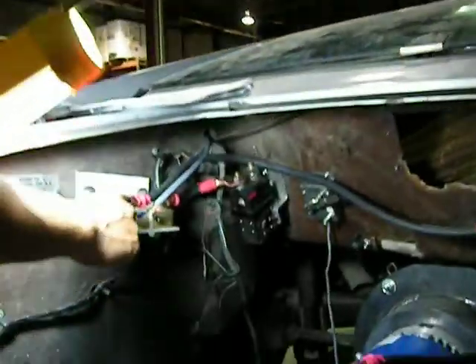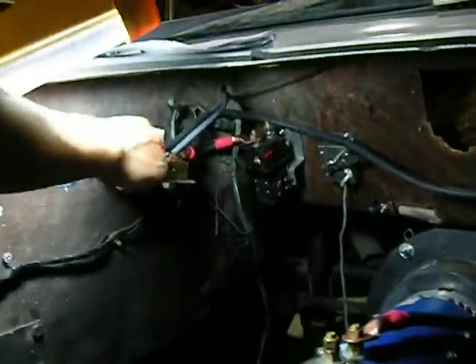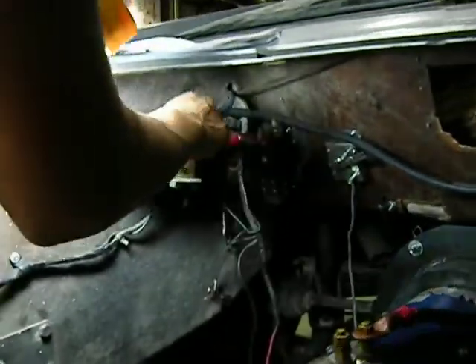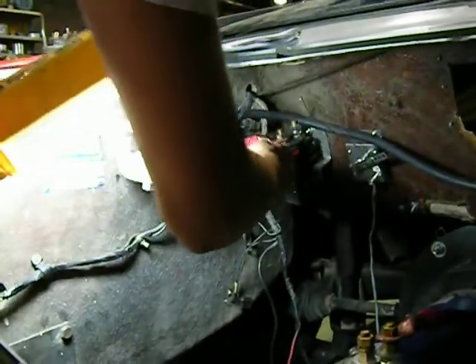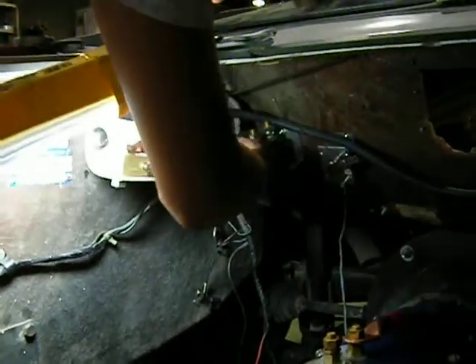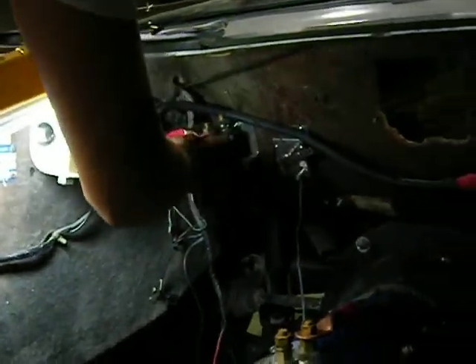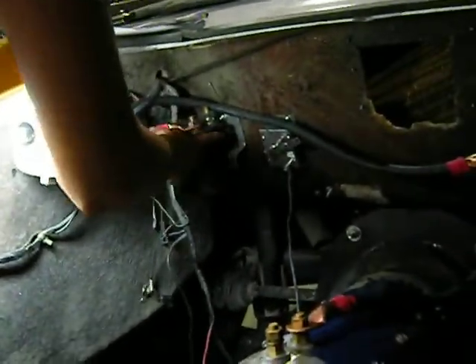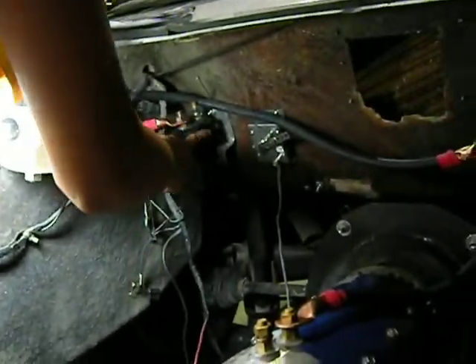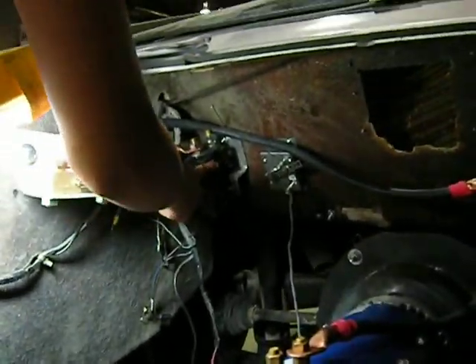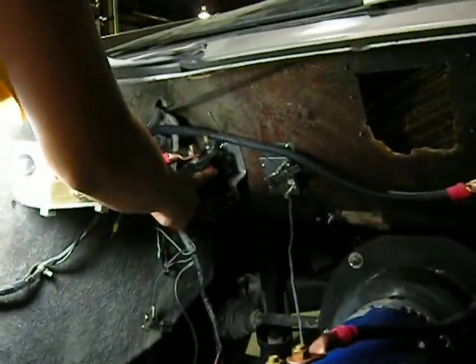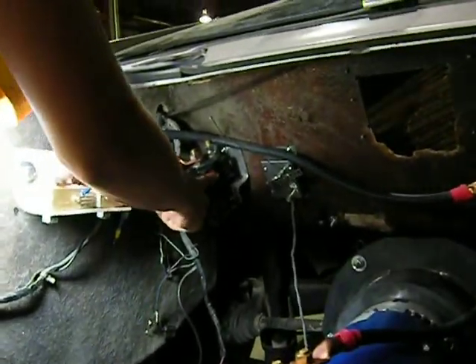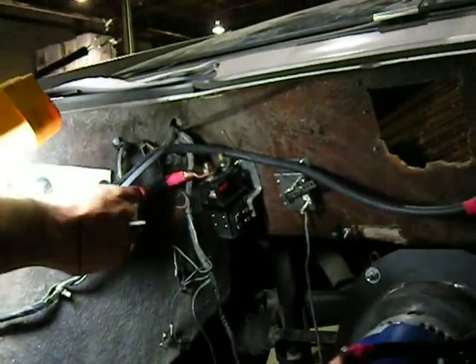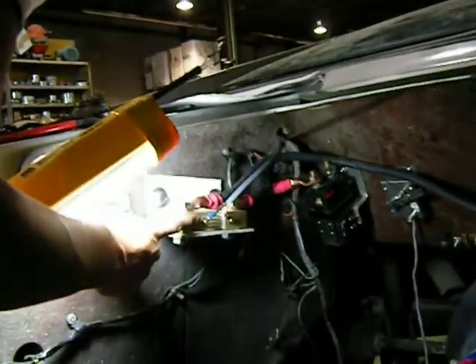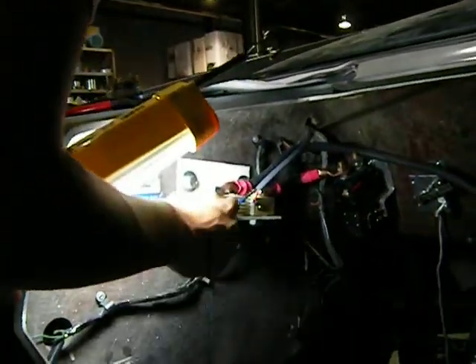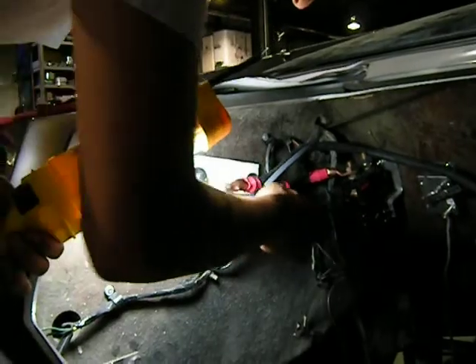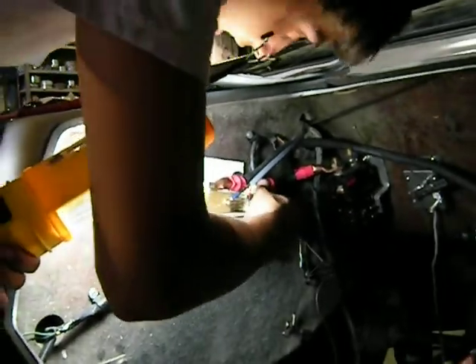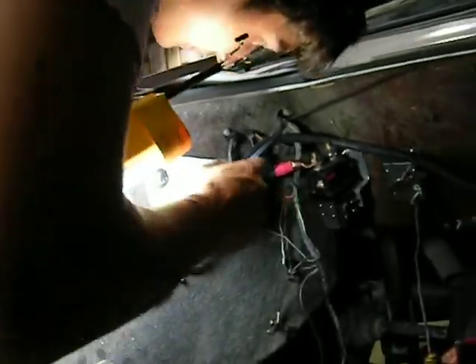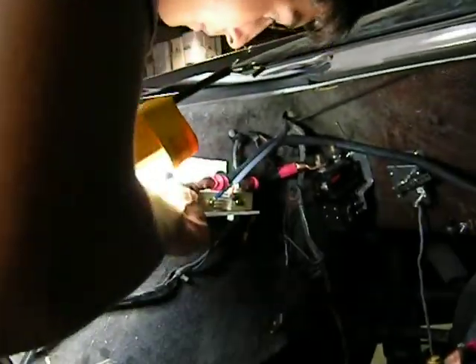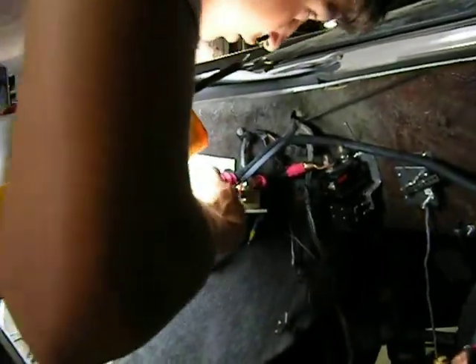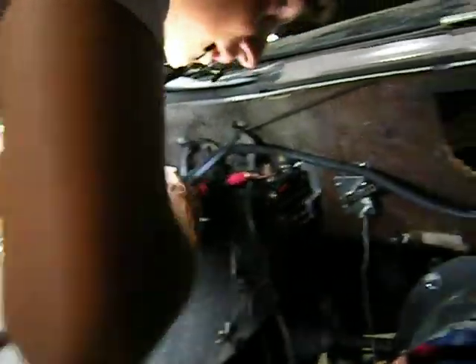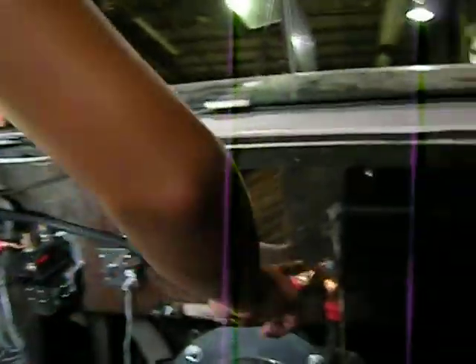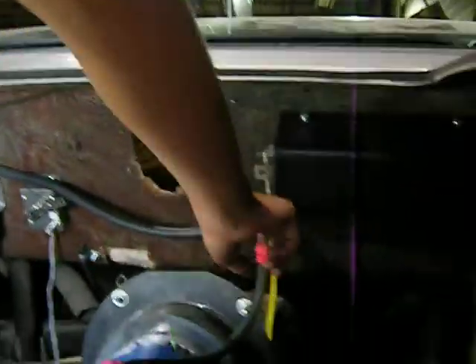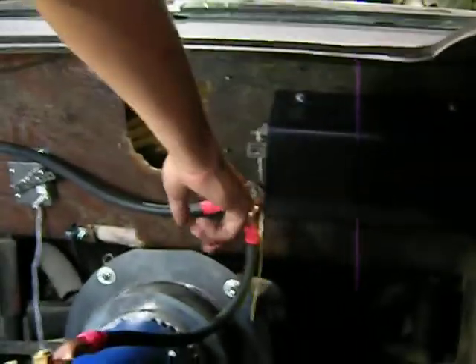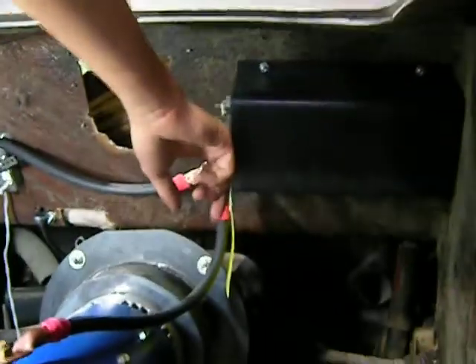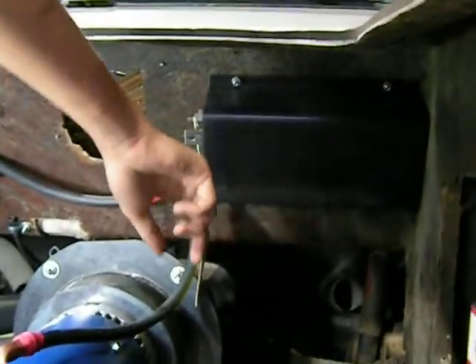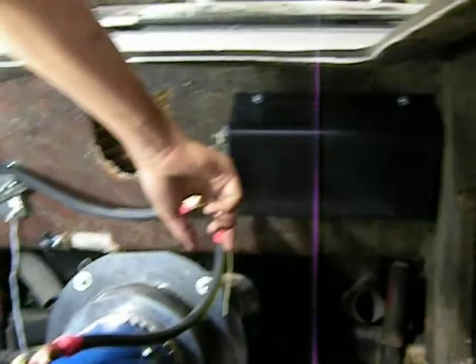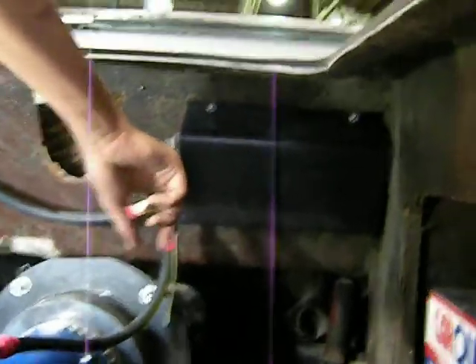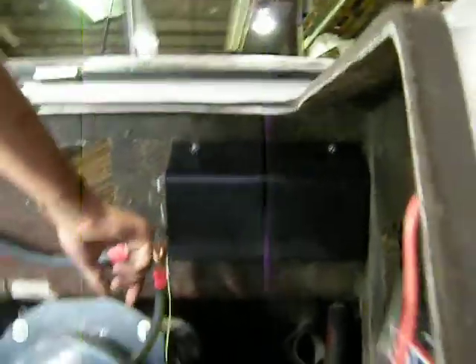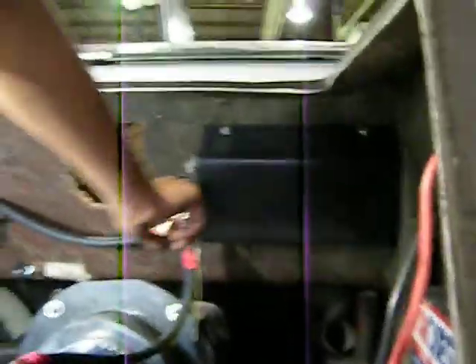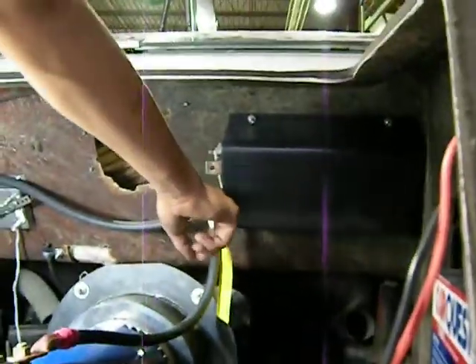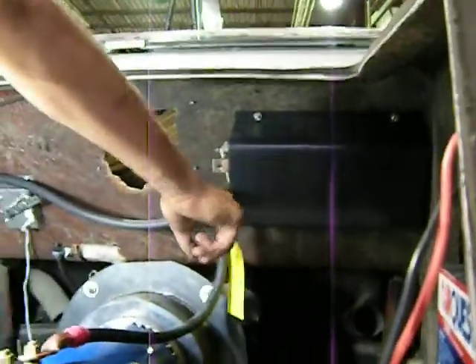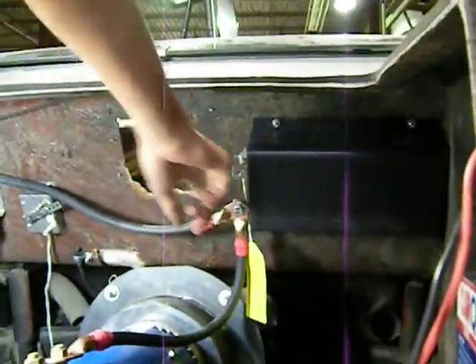I started running cable from the contactor to the shunt, and from the shunt all the way to the B-positive terminal.